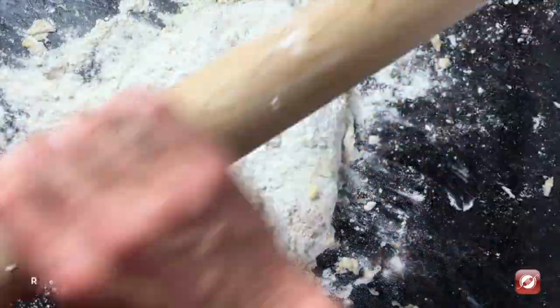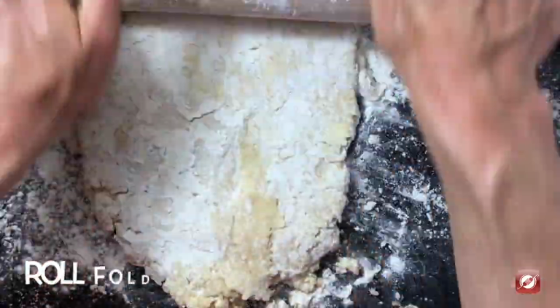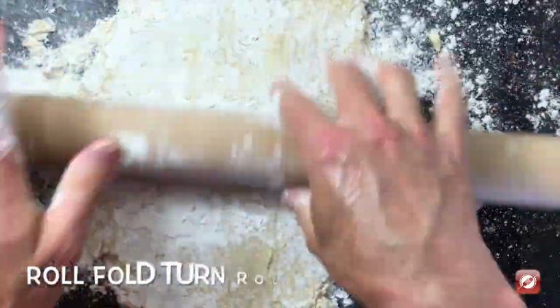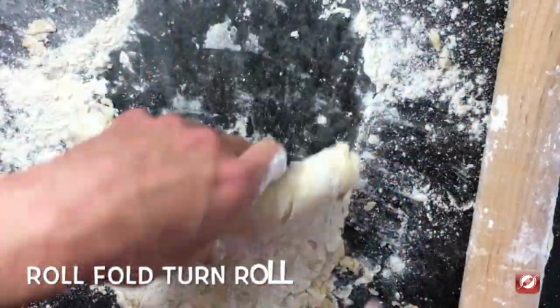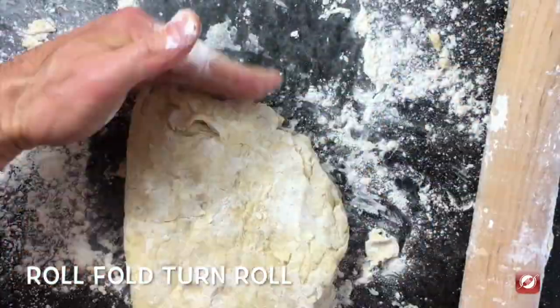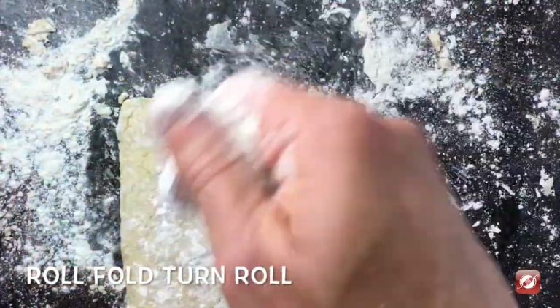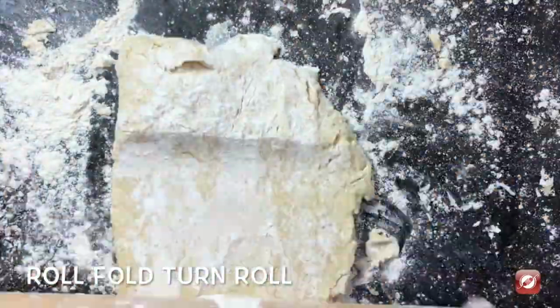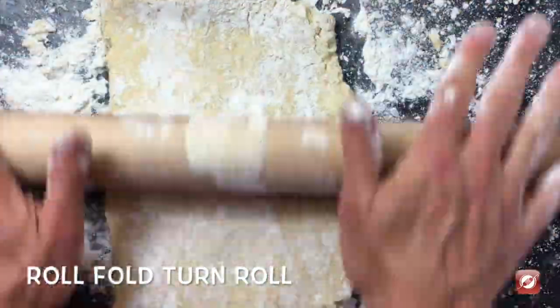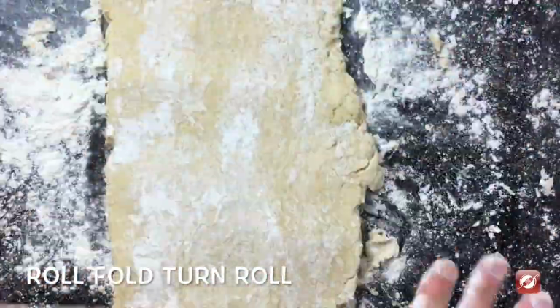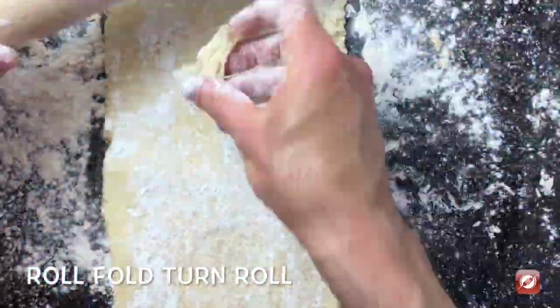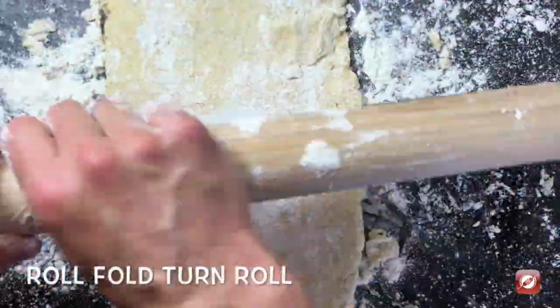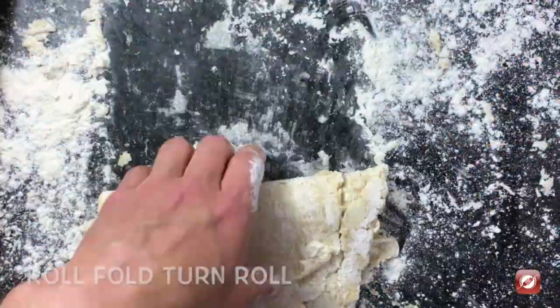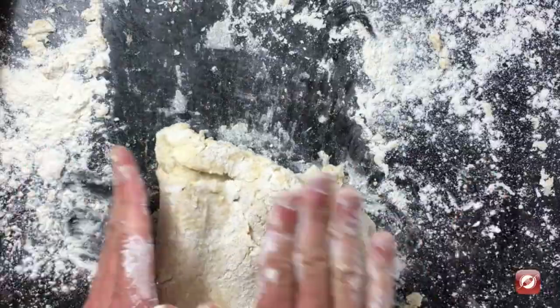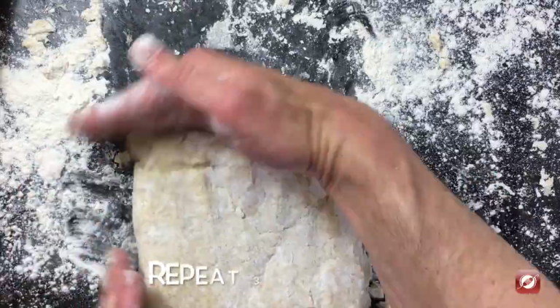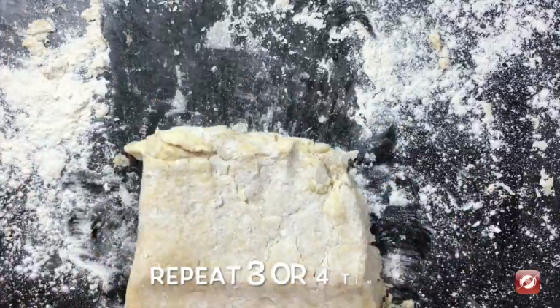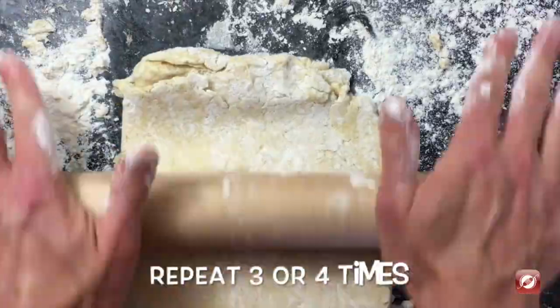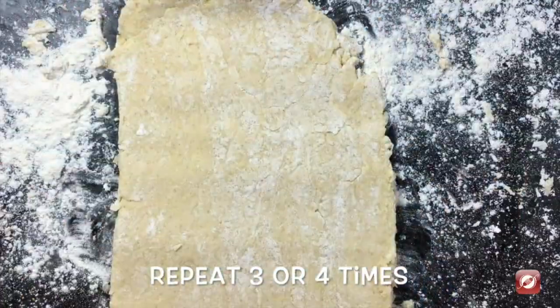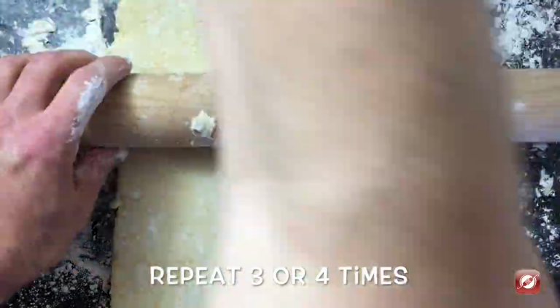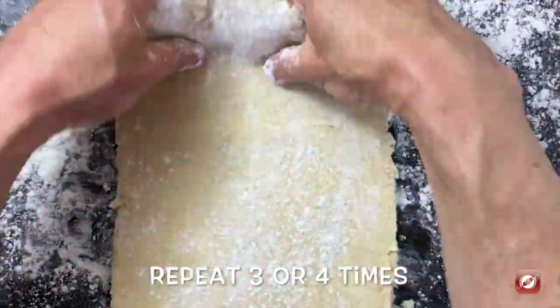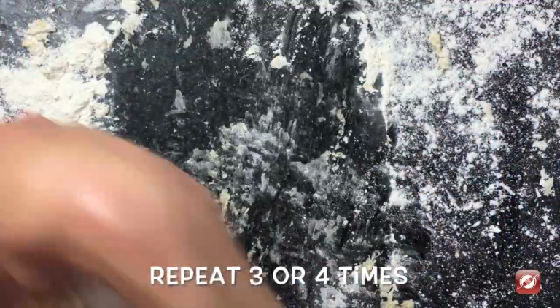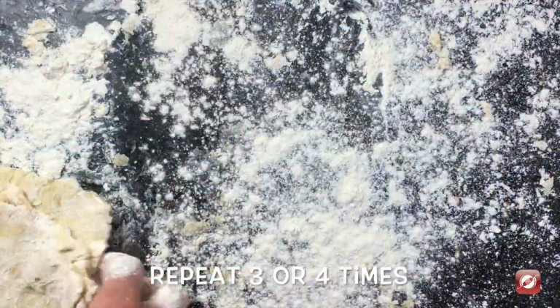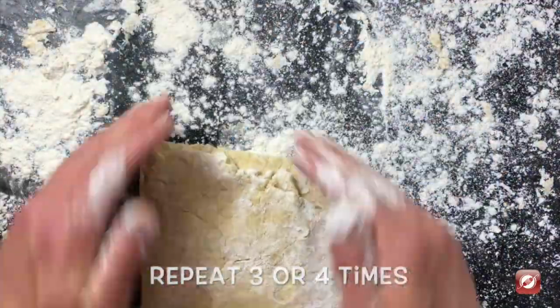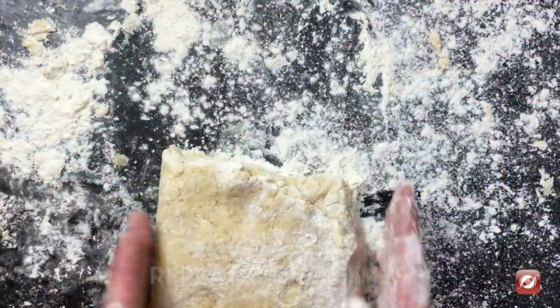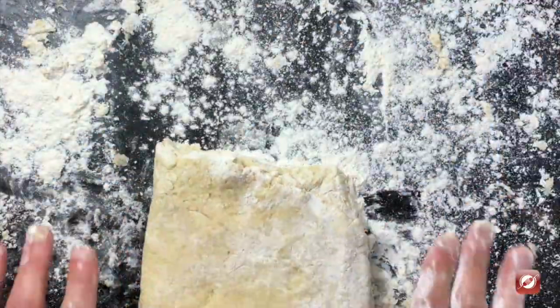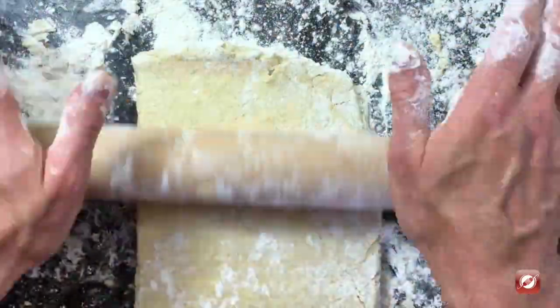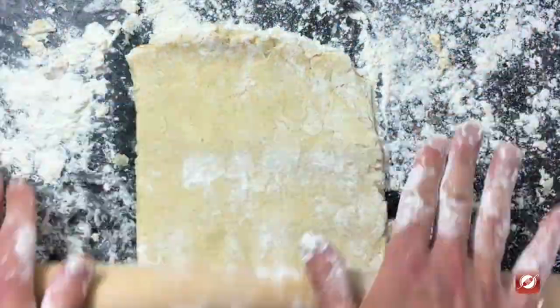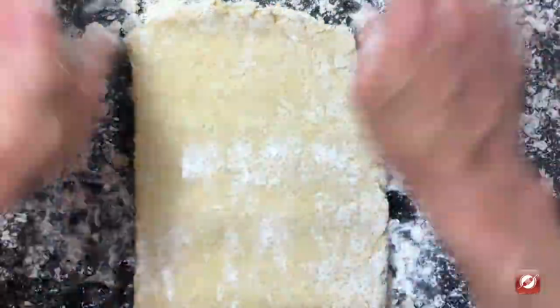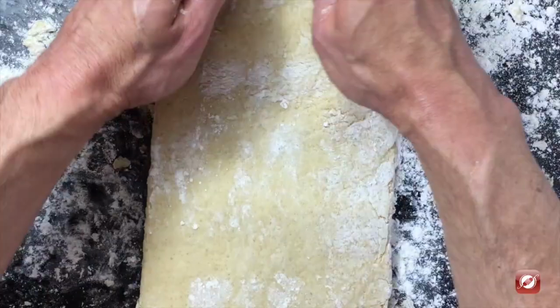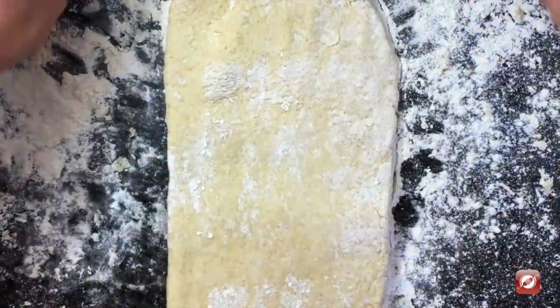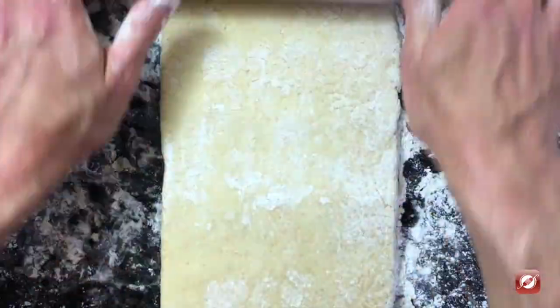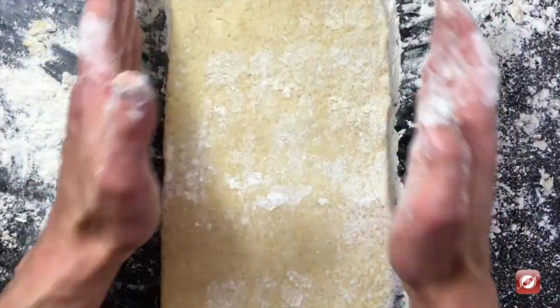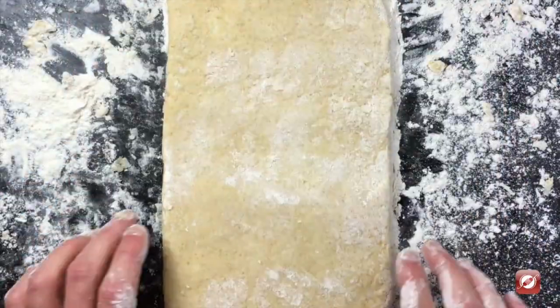I have my rolling pin. I'm gonna flour it too. I'm just gonna gently roll it out. Fold it and turn it. Shape it into a square. Add more flour if you need it. Roll it.